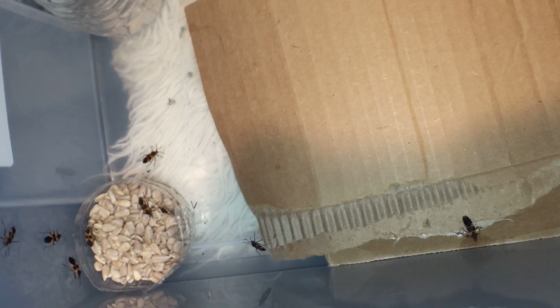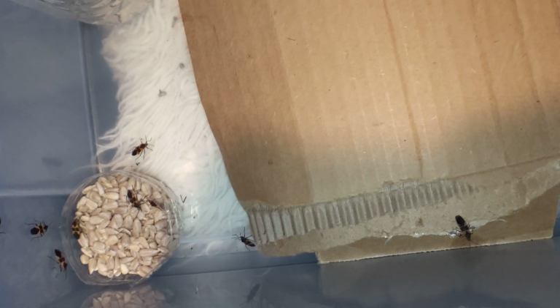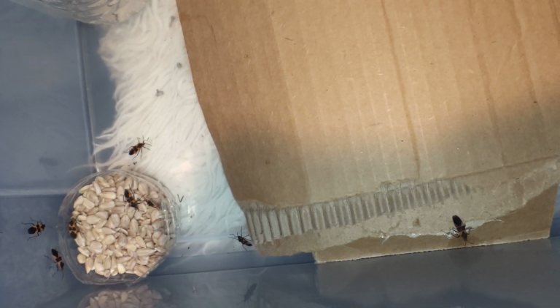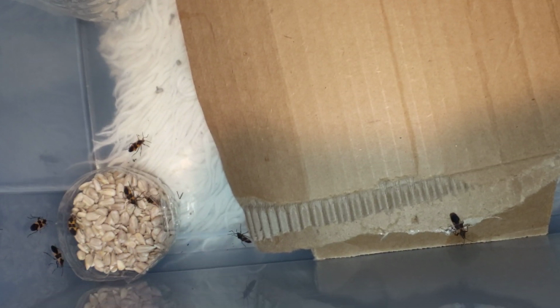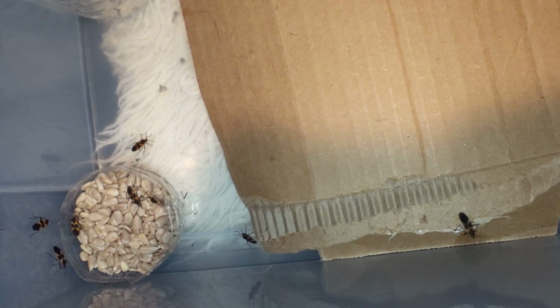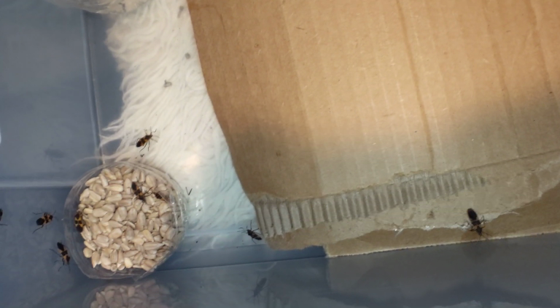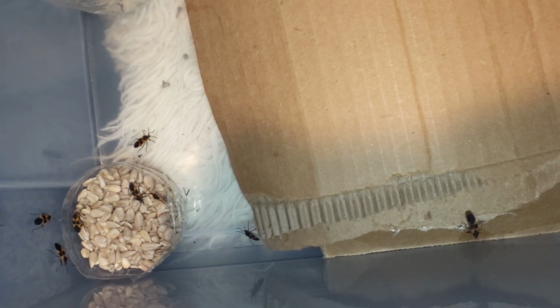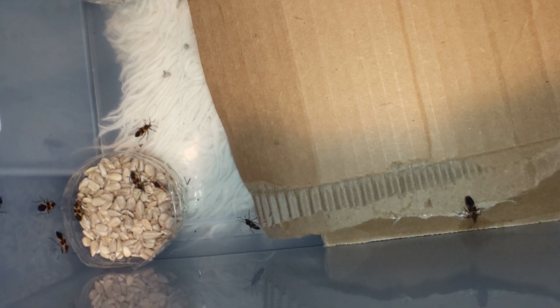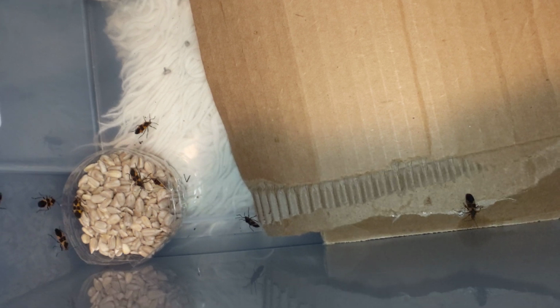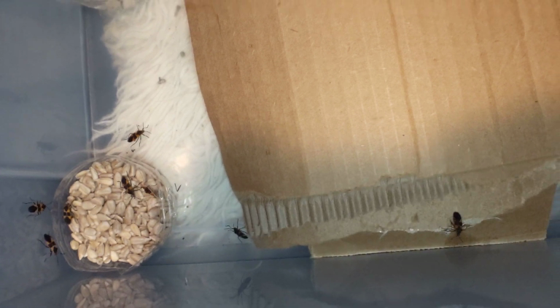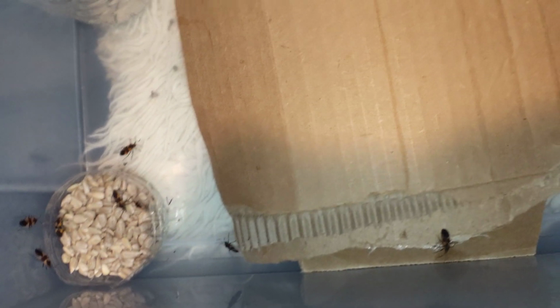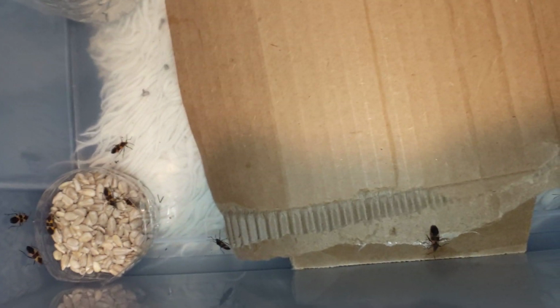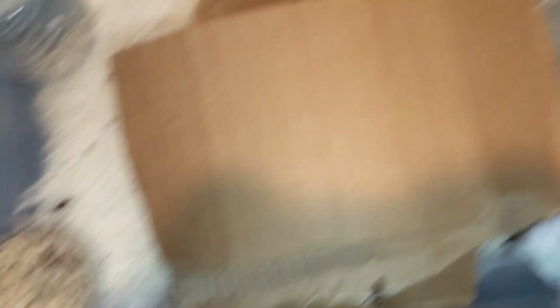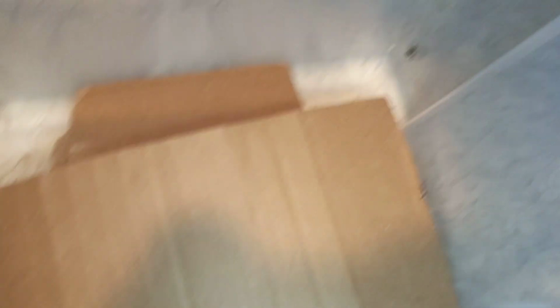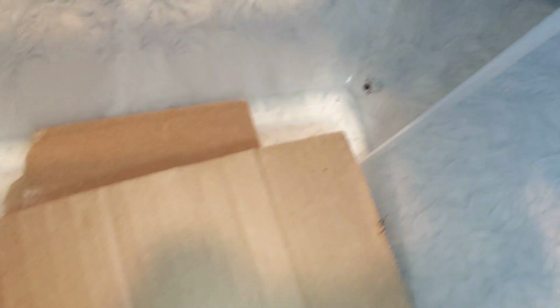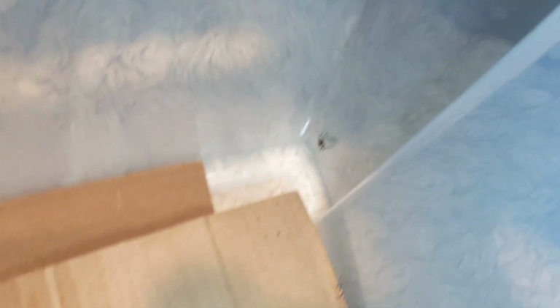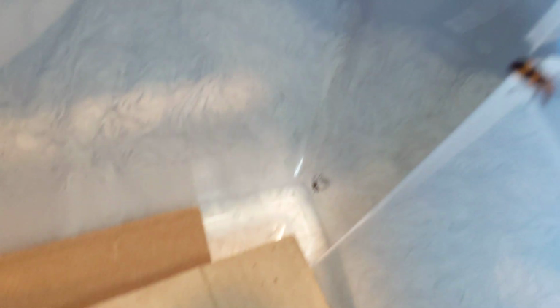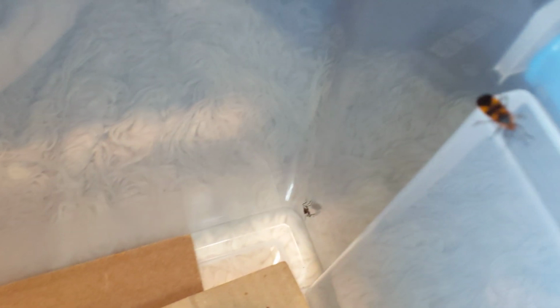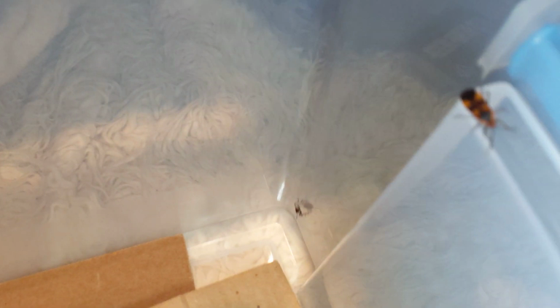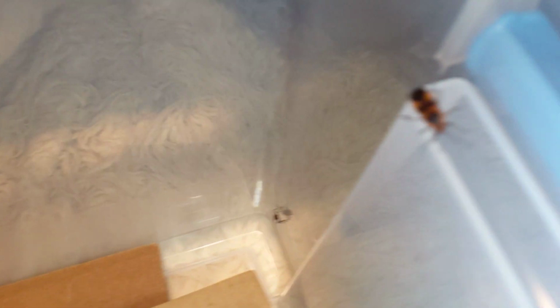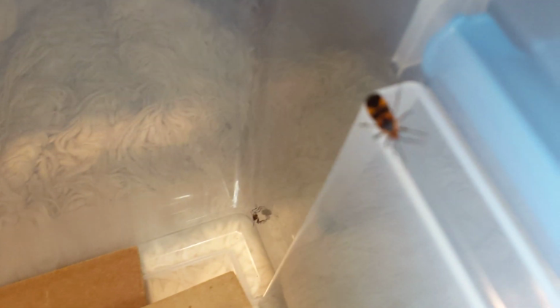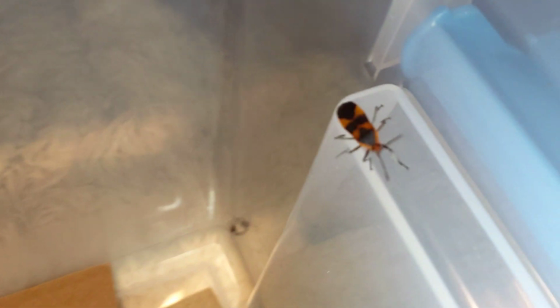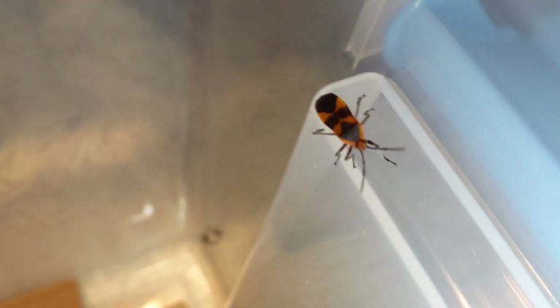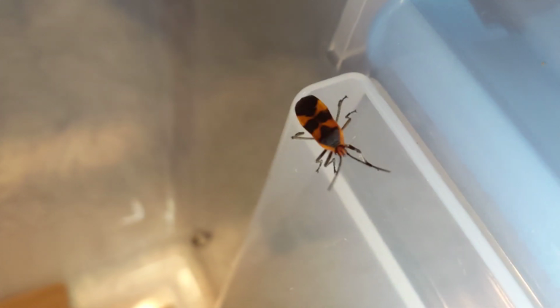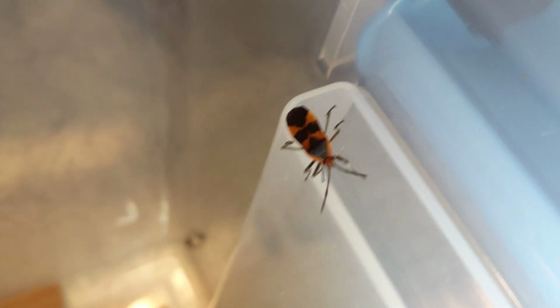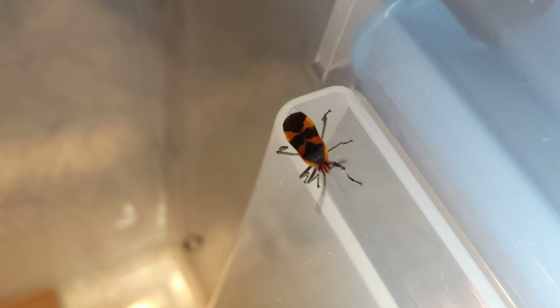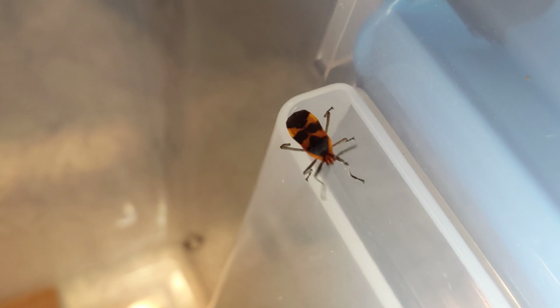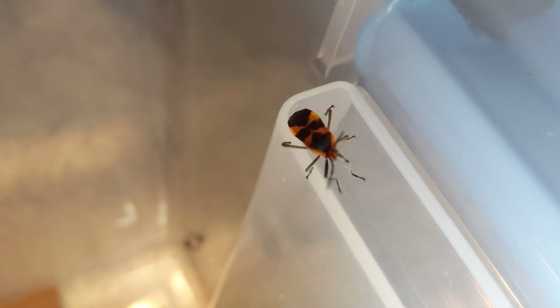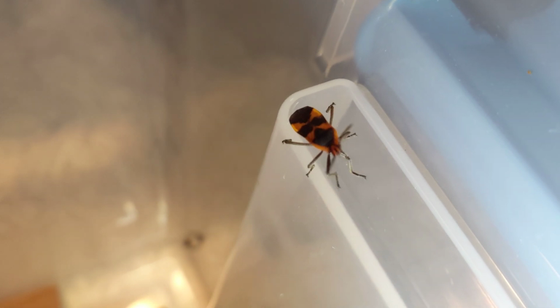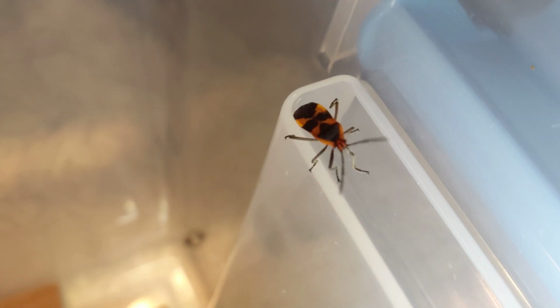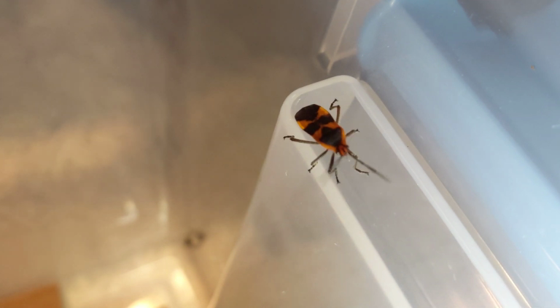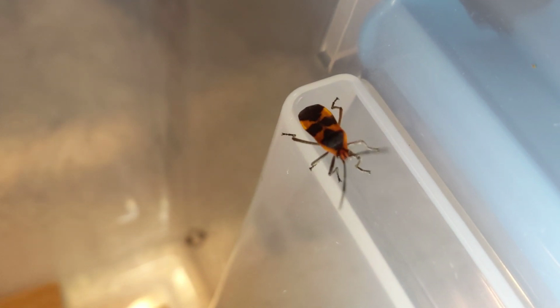In captivity we feed them raw sunflower seeds and they are not toxic because they're eating the sunflower seeds, which are fine.